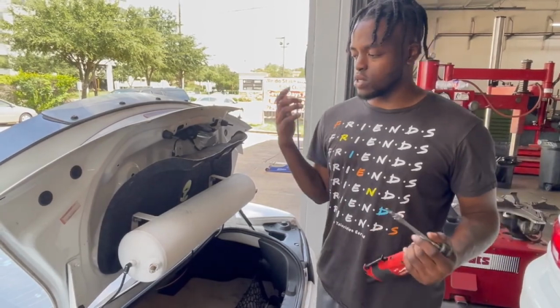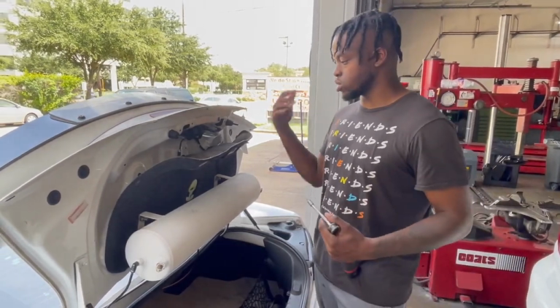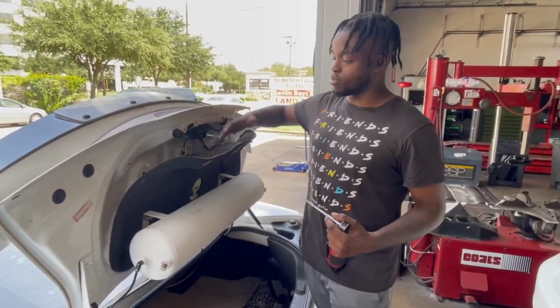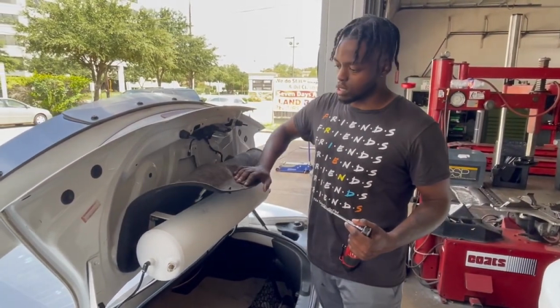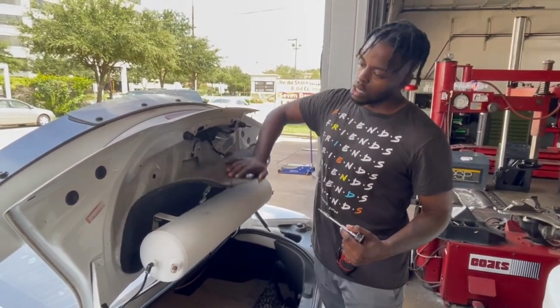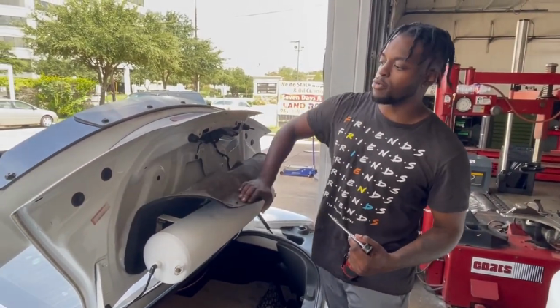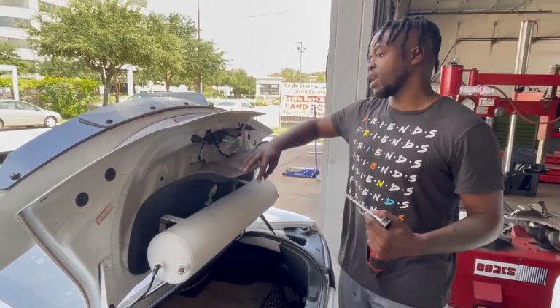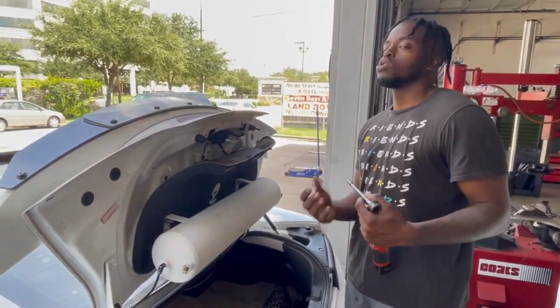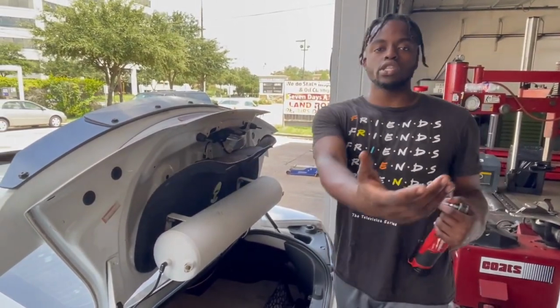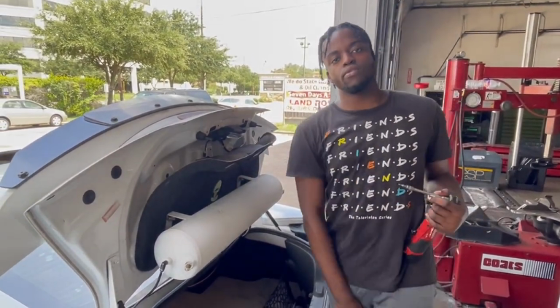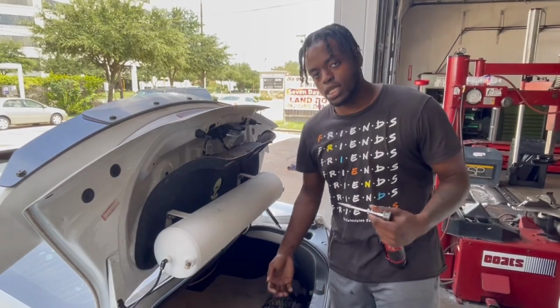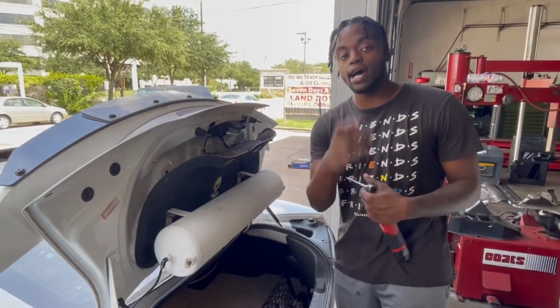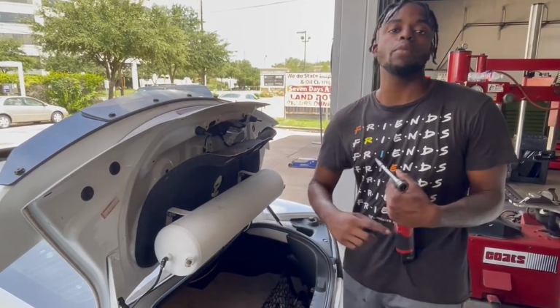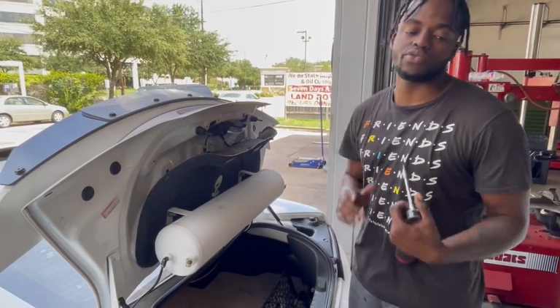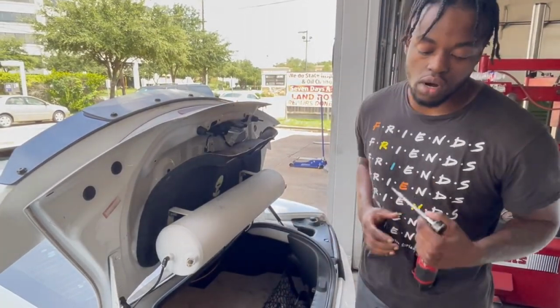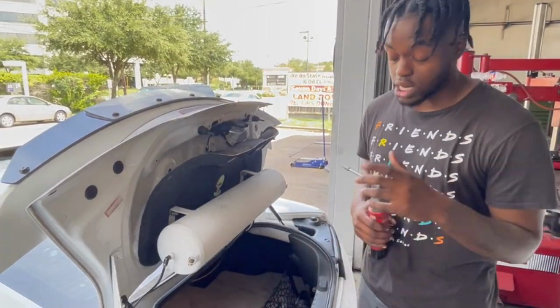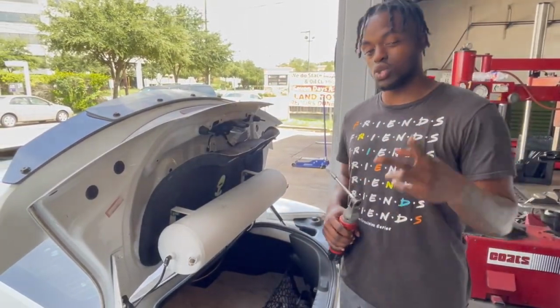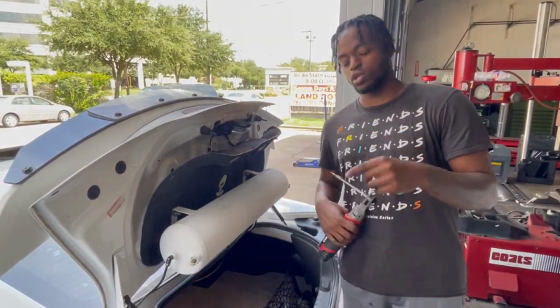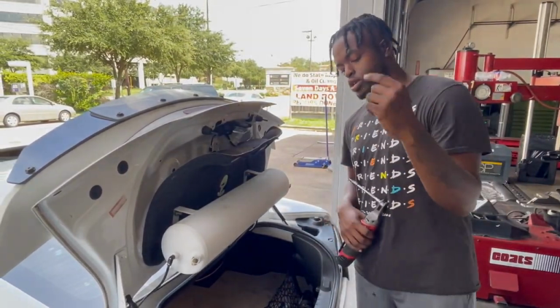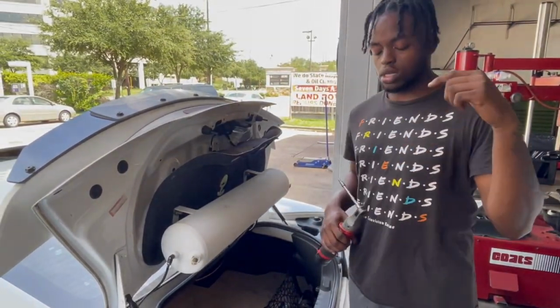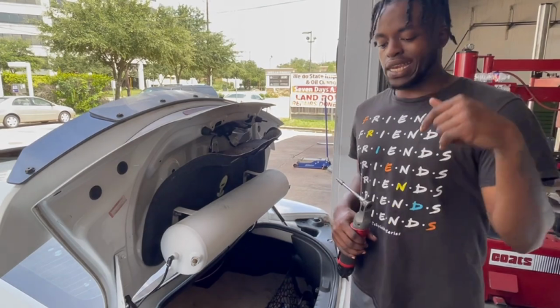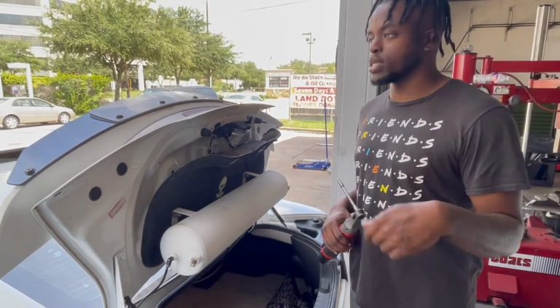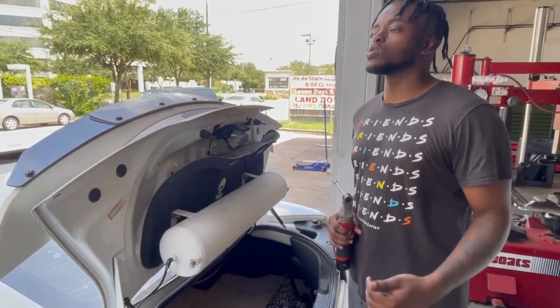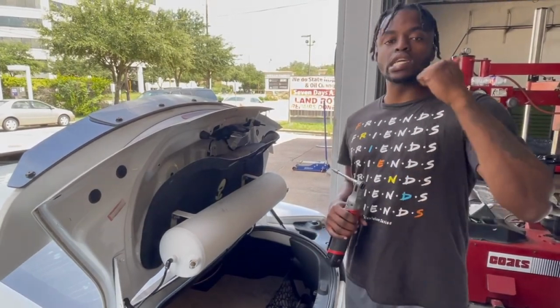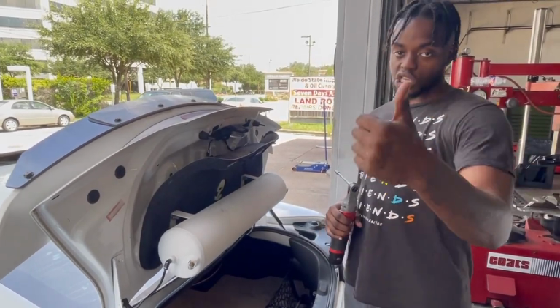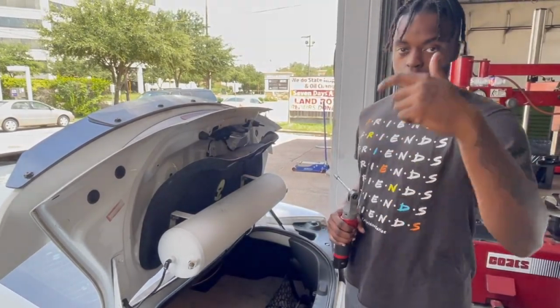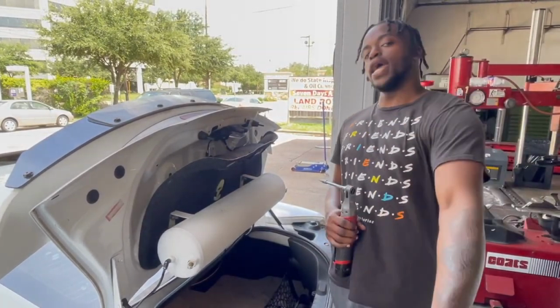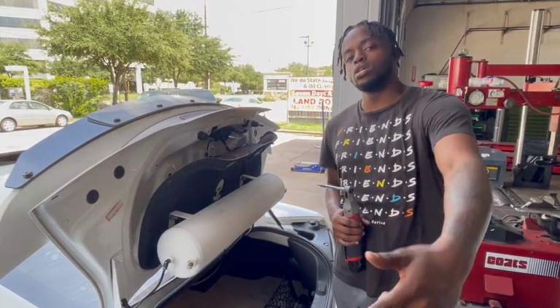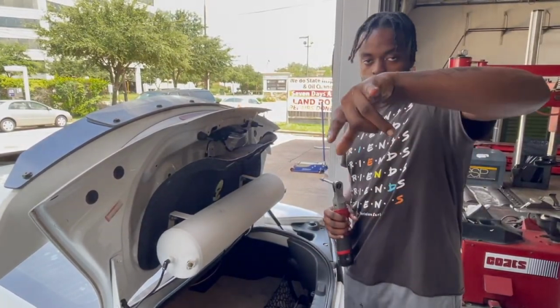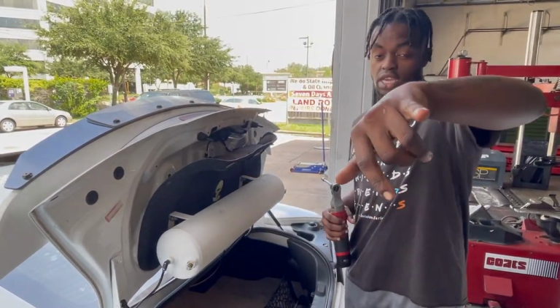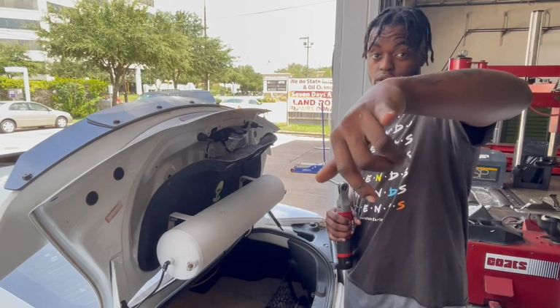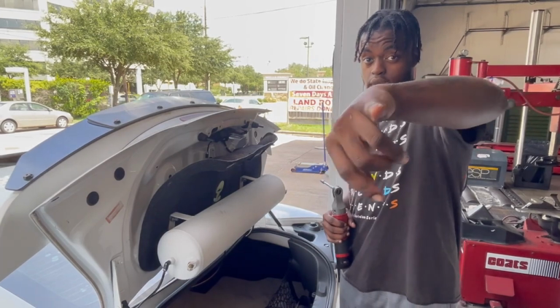The first step is going to be to pull this little covering back. True shout-out to my boy Versatile Steve behind the camera. If you haven't already, I need y'all to do me two favors: one, go in the description down below — there's going to be a link to his channel and dvlapparel.com.